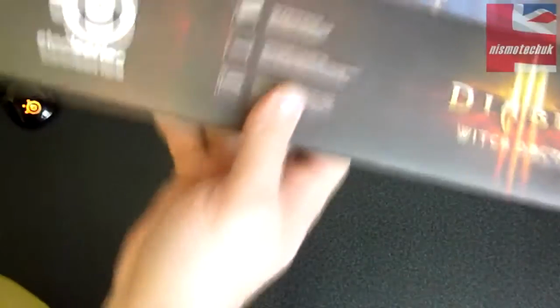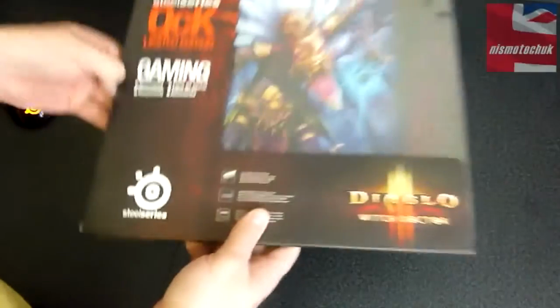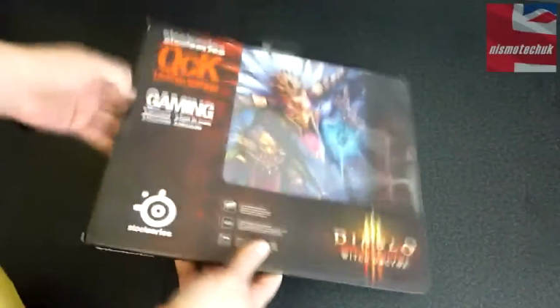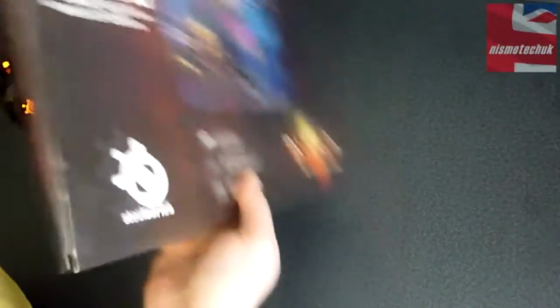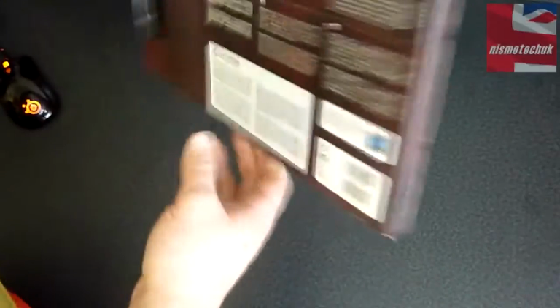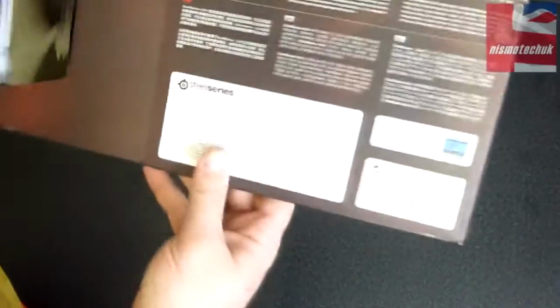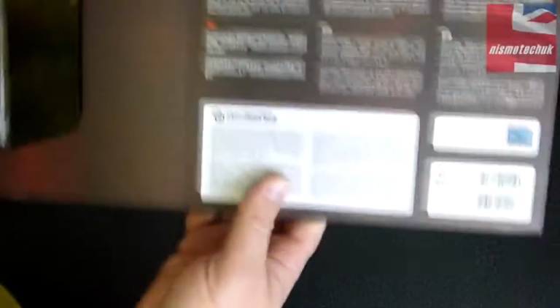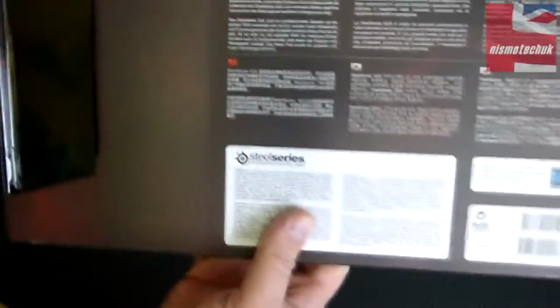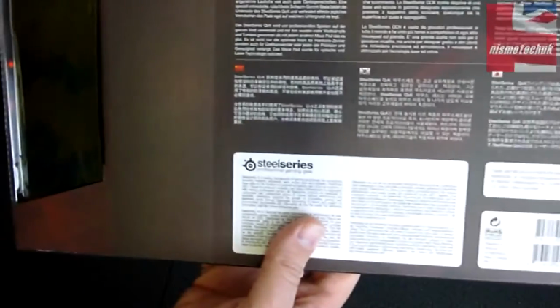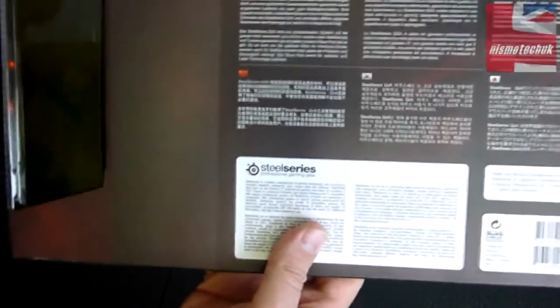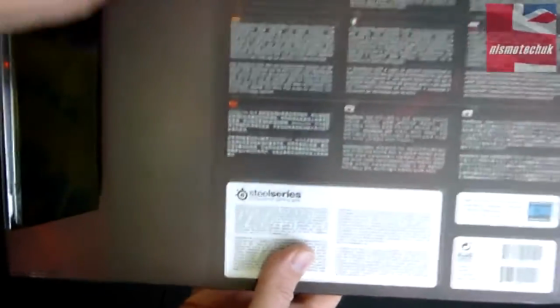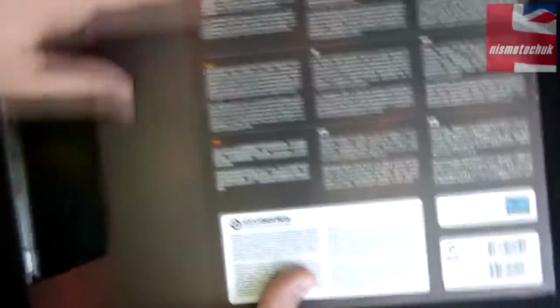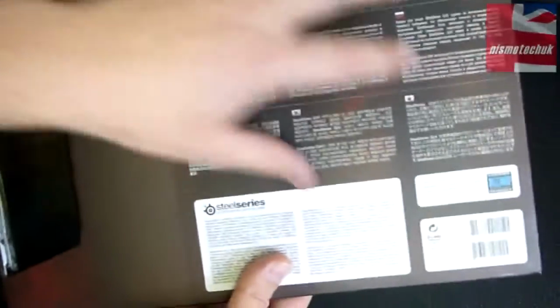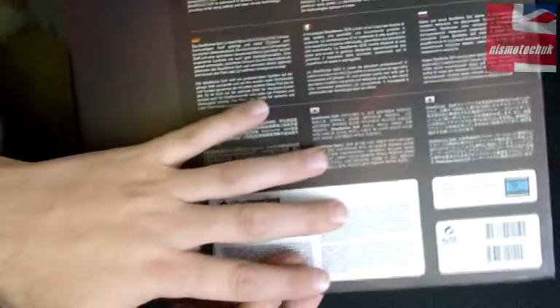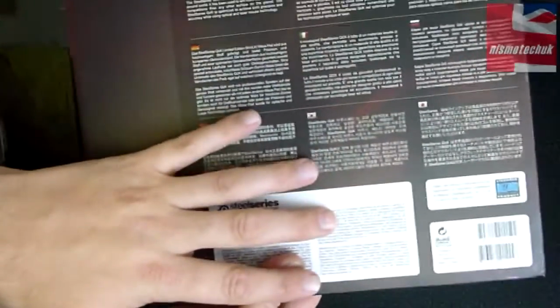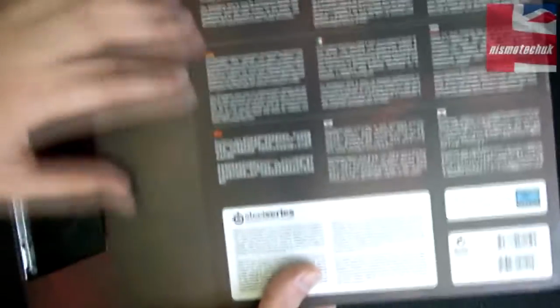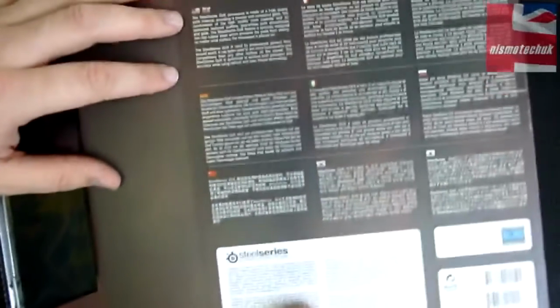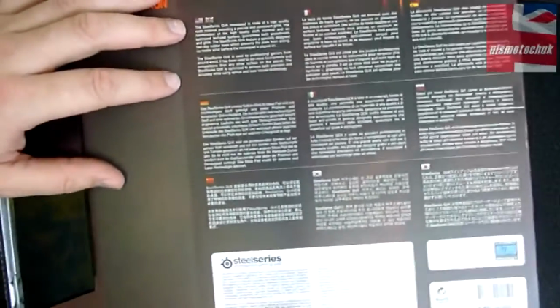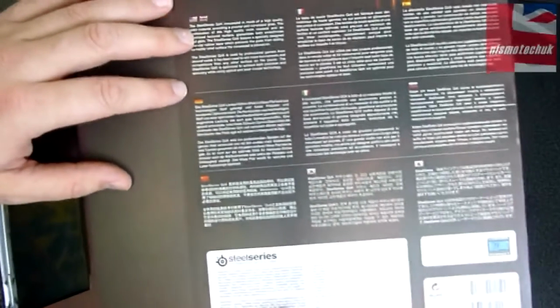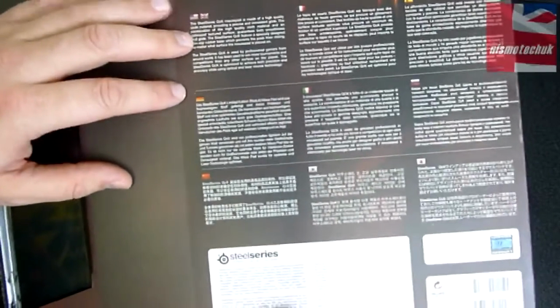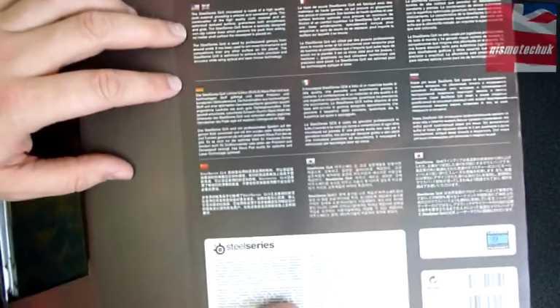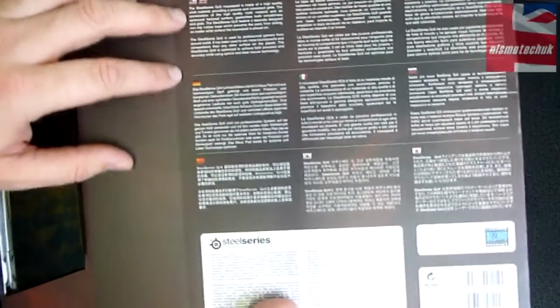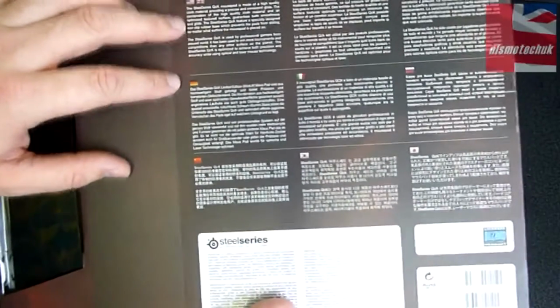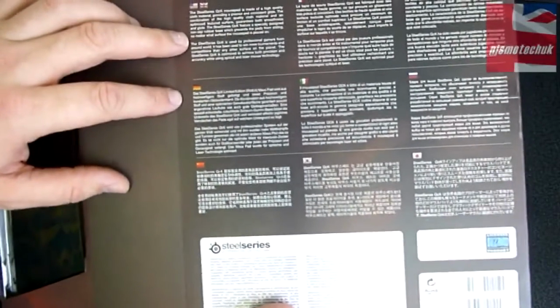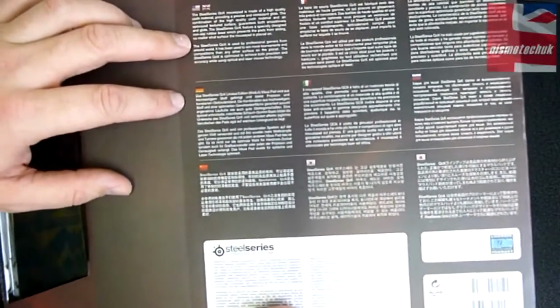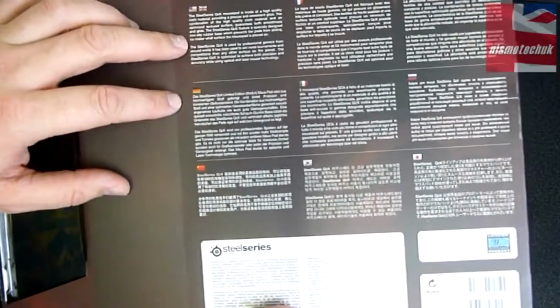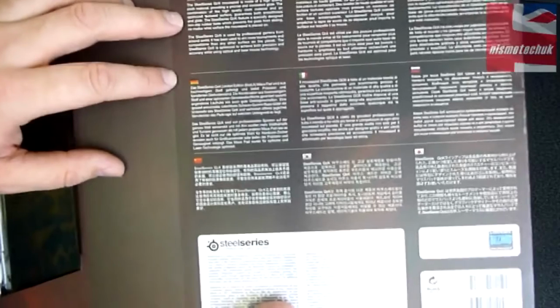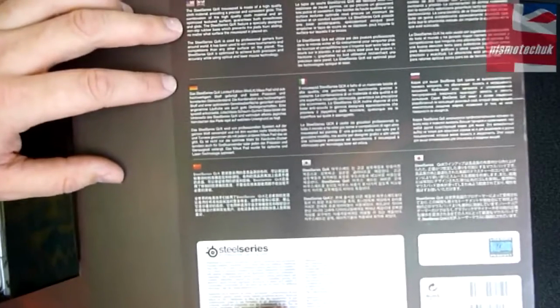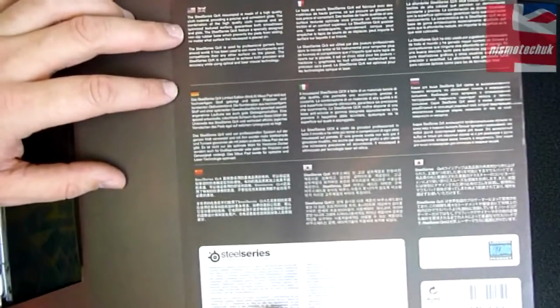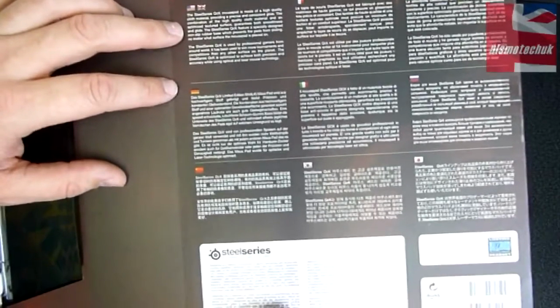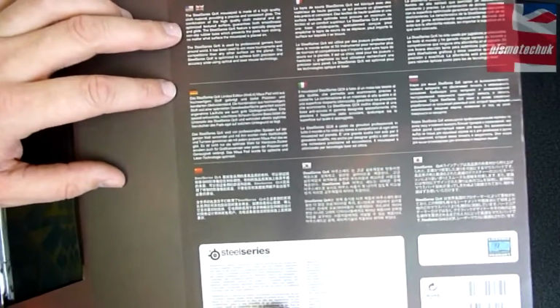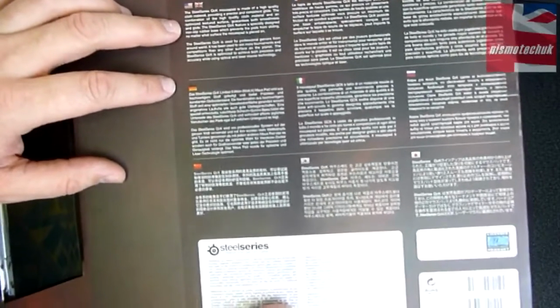So let's turn this around. We've got information here in multiple different languages. In English, it mentions the high quality cloth material providing a precise and constant glide.